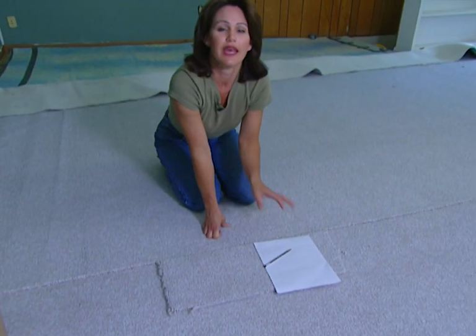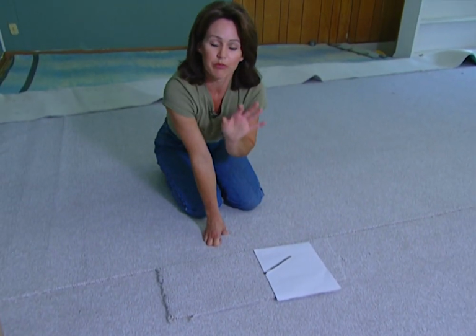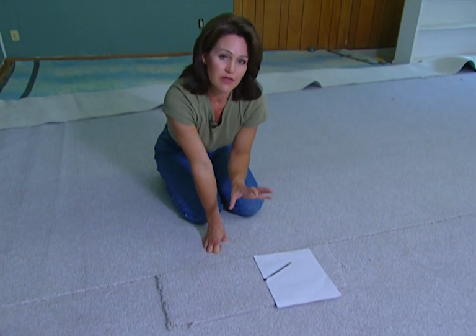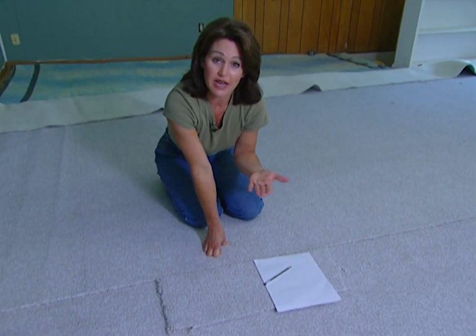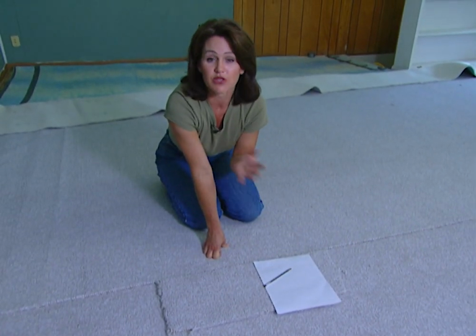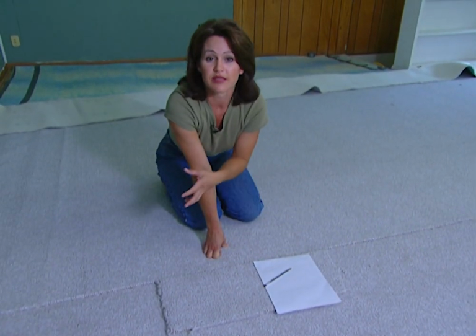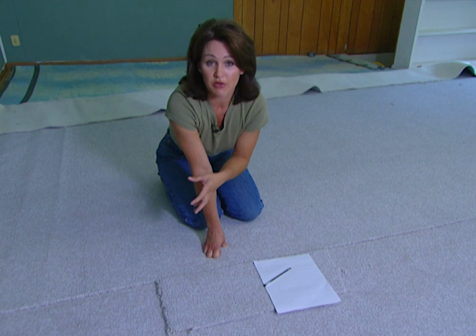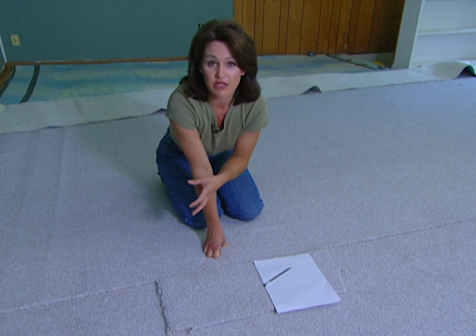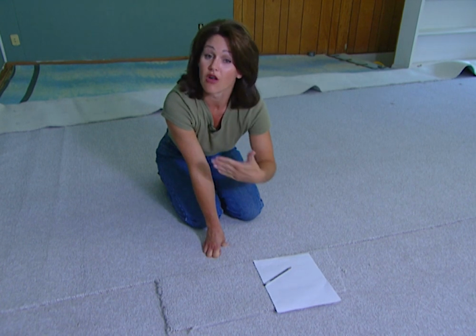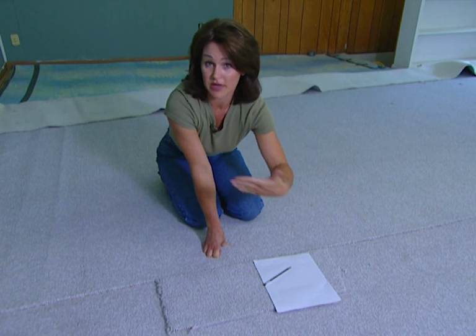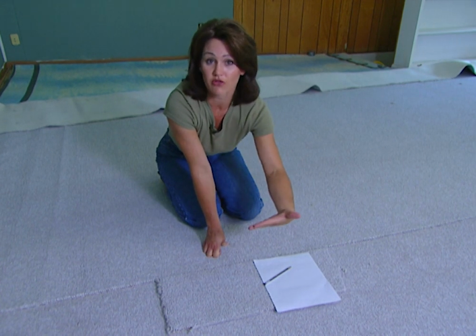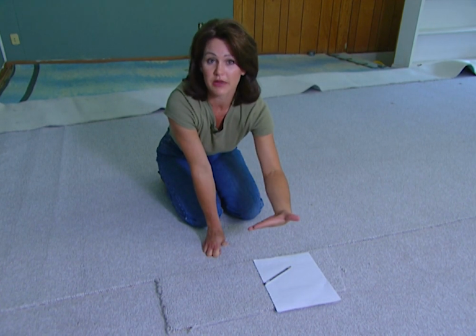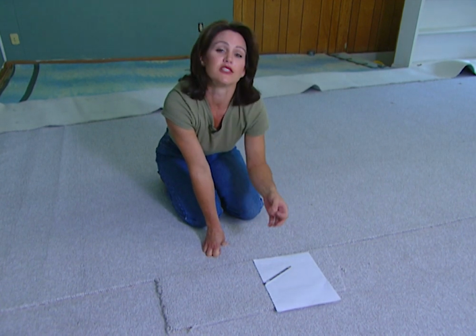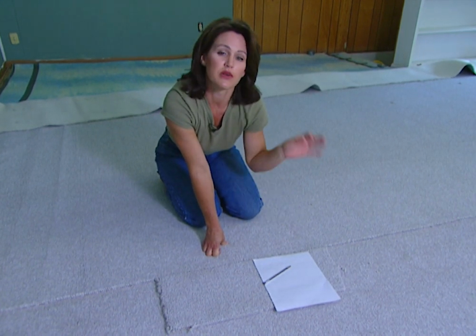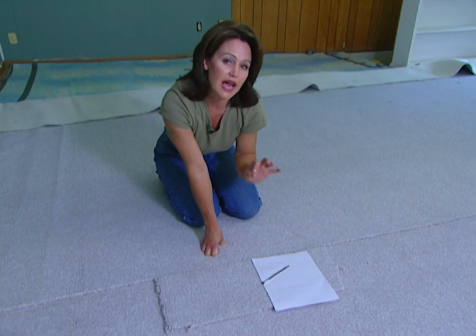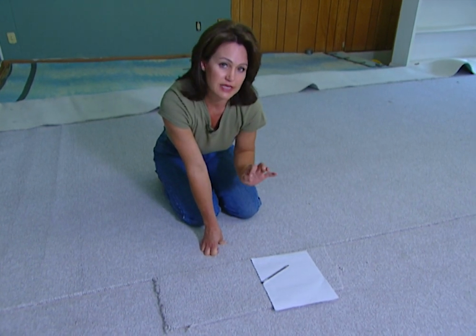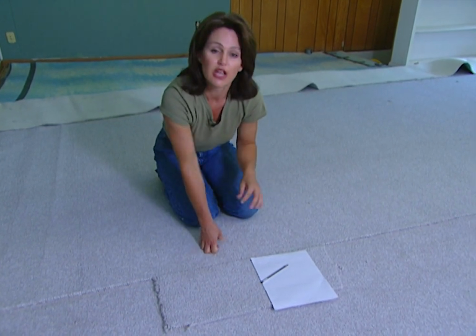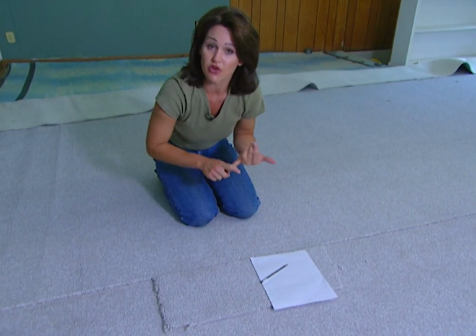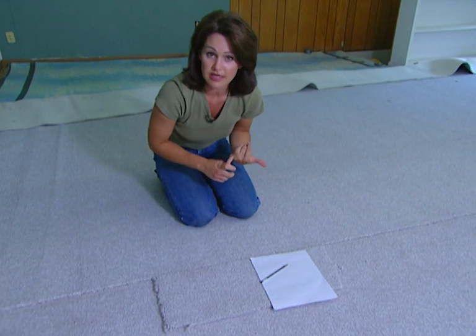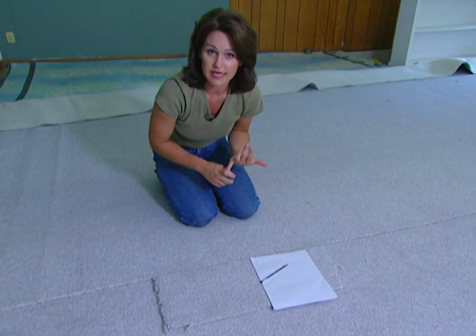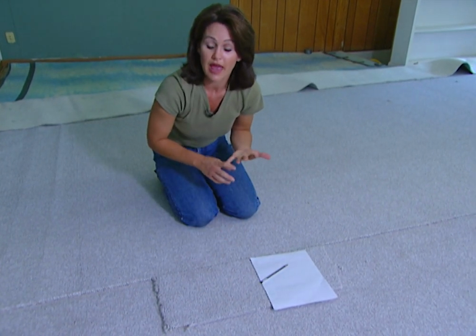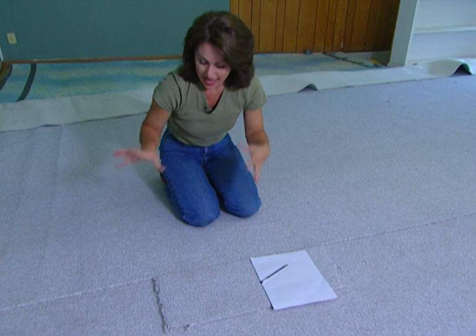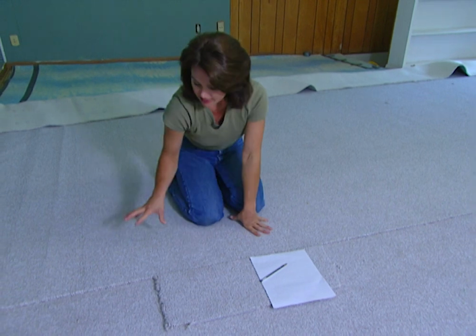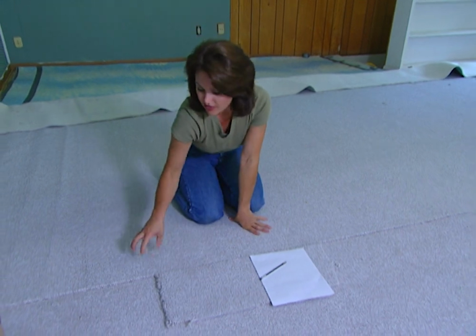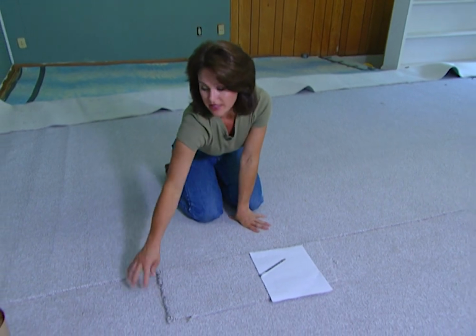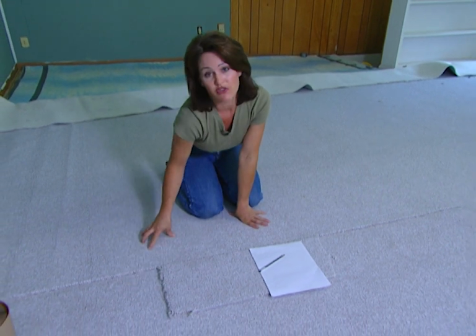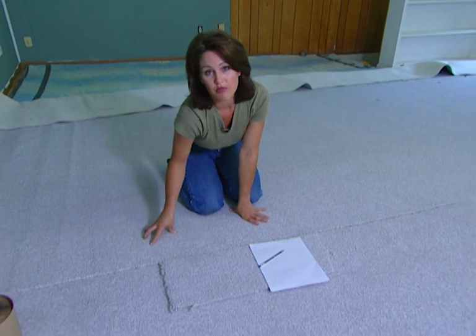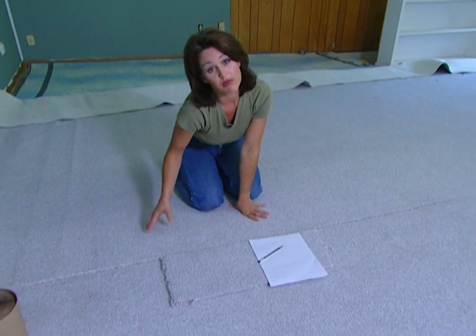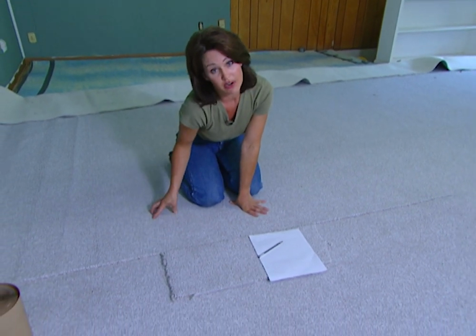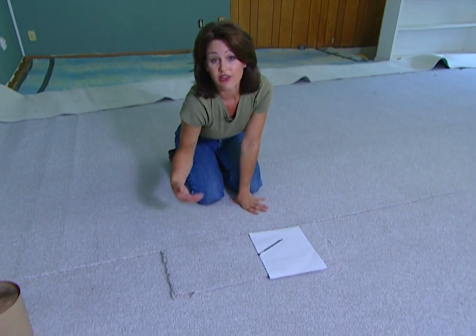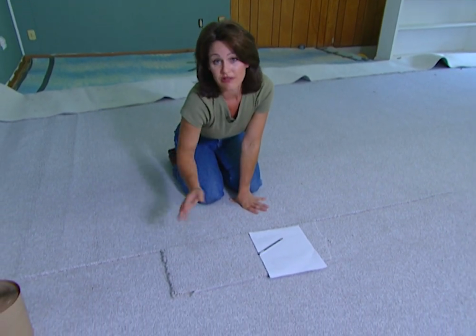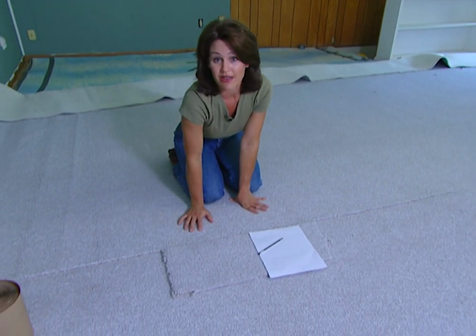It's important that your nap is going in the same direction on all pieces of carpet so that when the light hits it, you don't see the seam and different pieces of your carpet won't appear lighter and darker than each other.